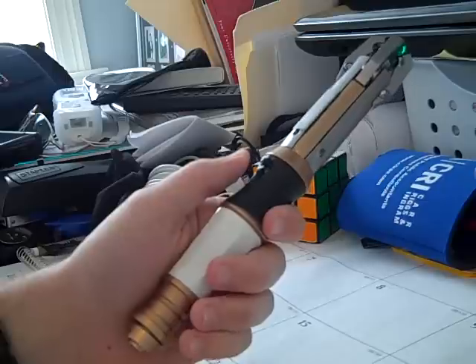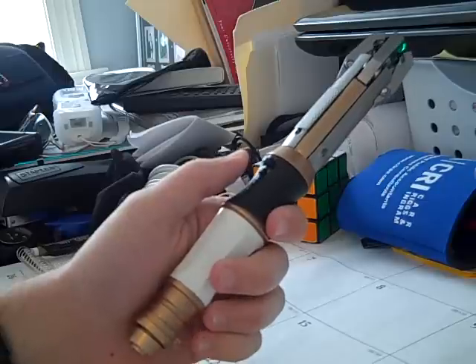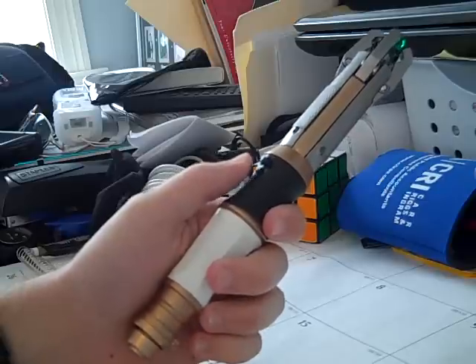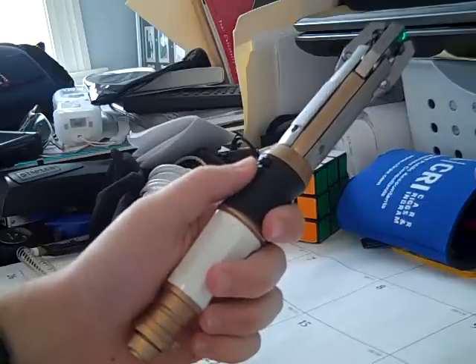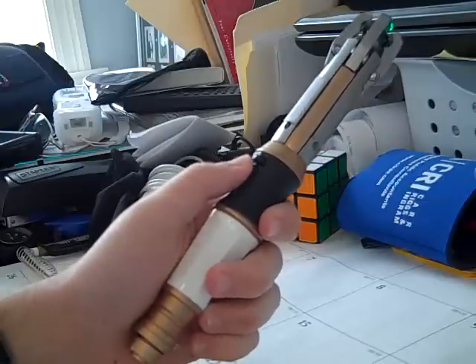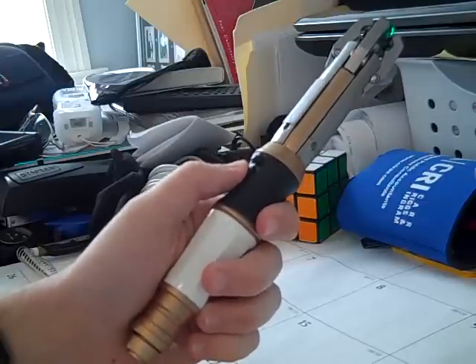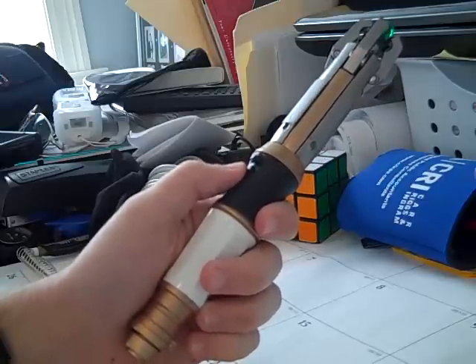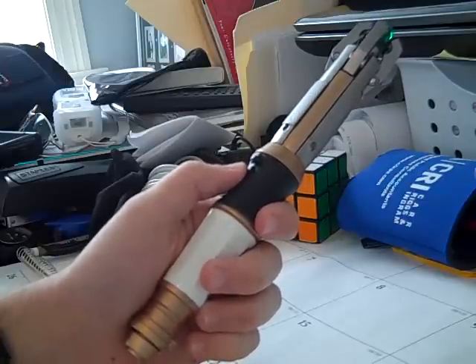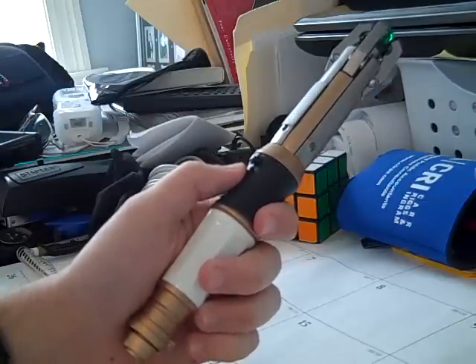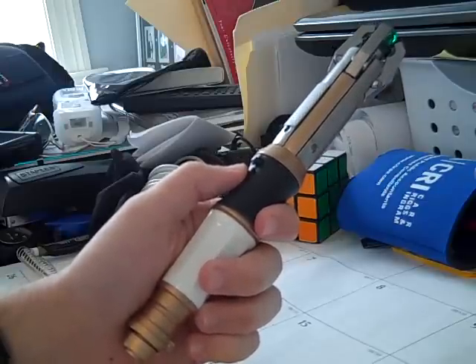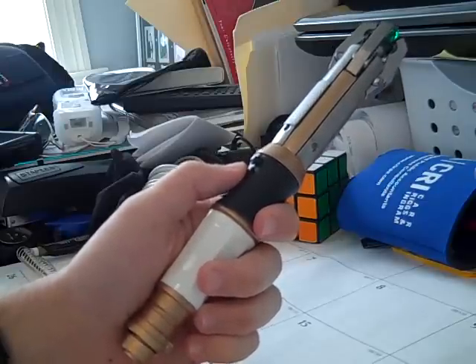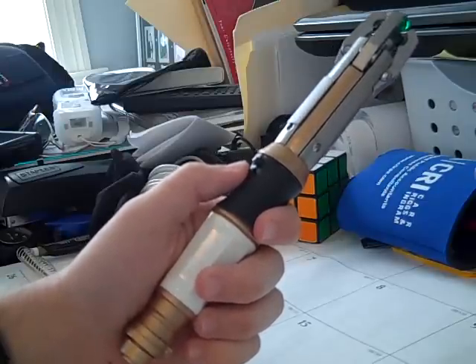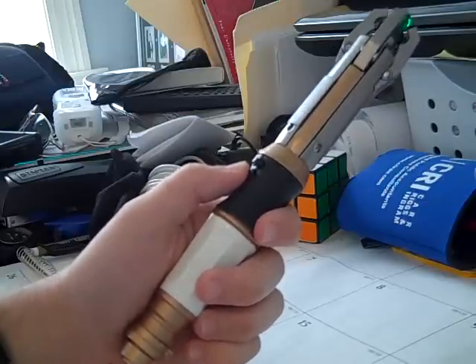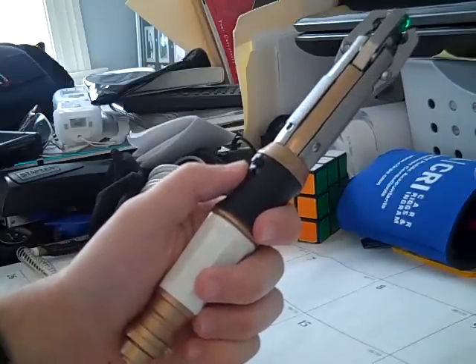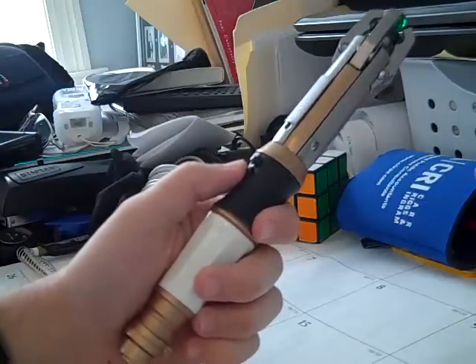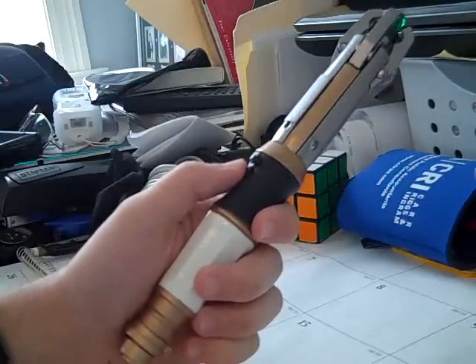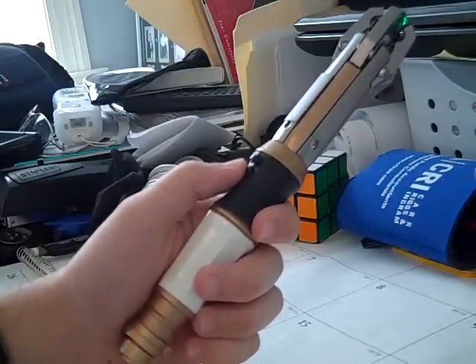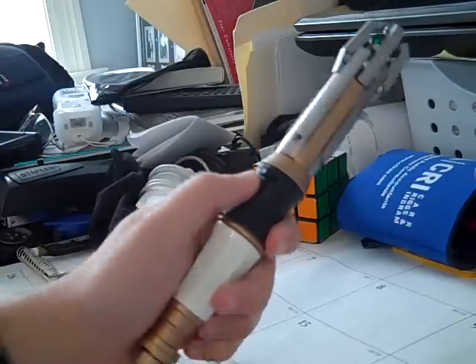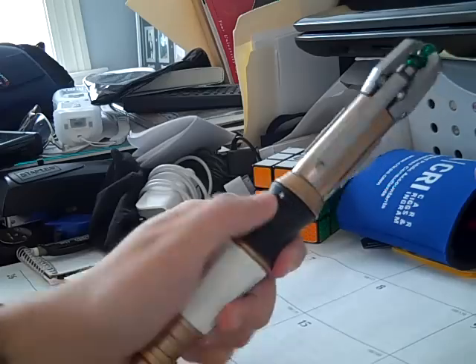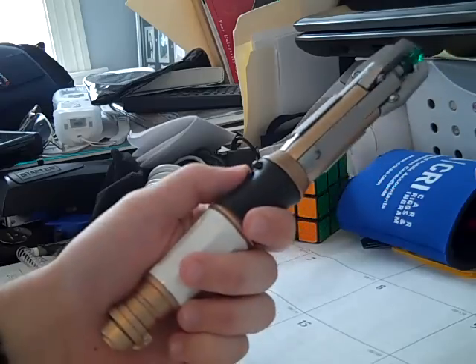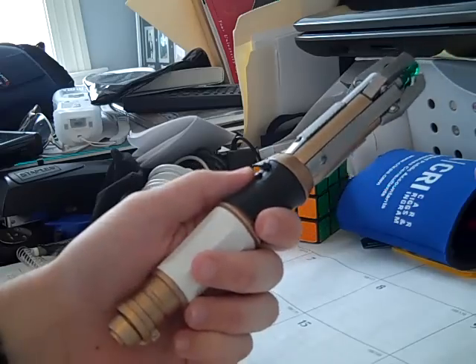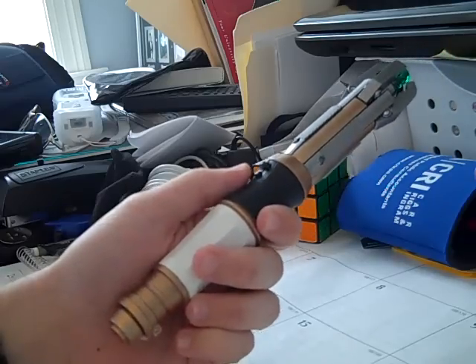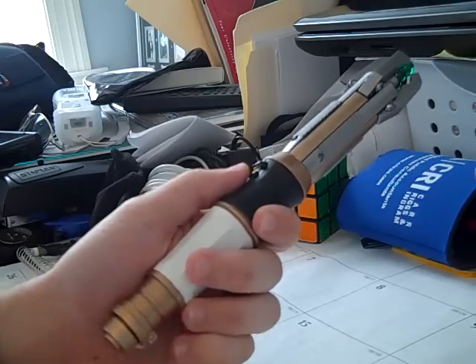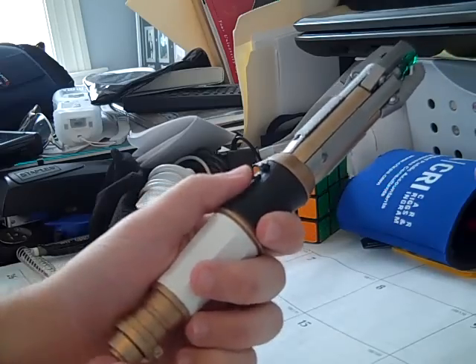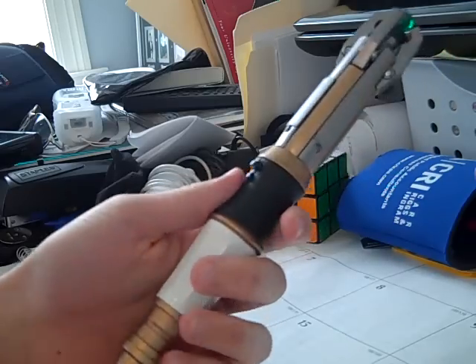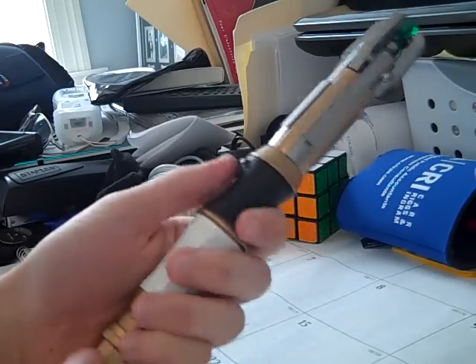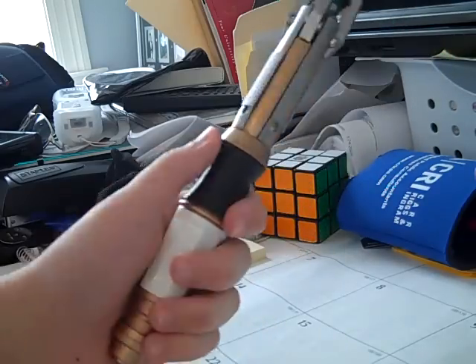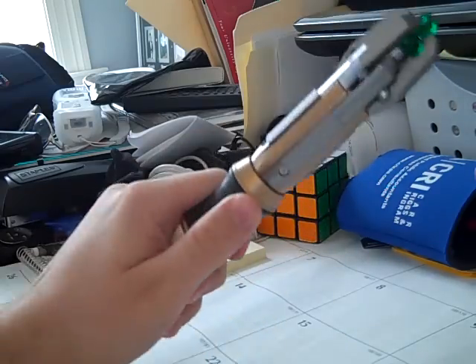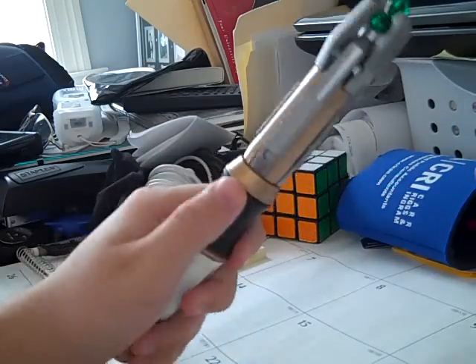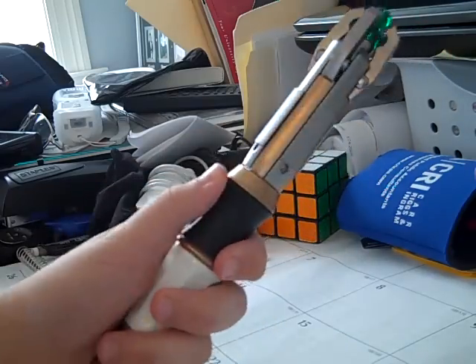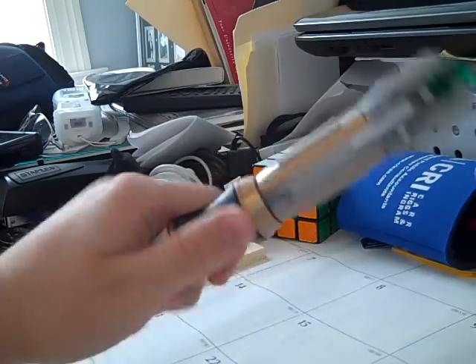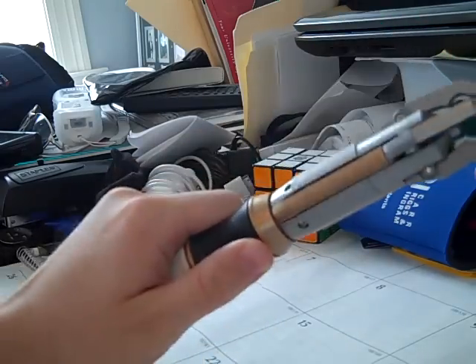I have heard rumors that if you use the hidden sounds too often, they can burn out the sound chip on this, which is a little too bad — but it's still pretty cool that they have hidden sounds.